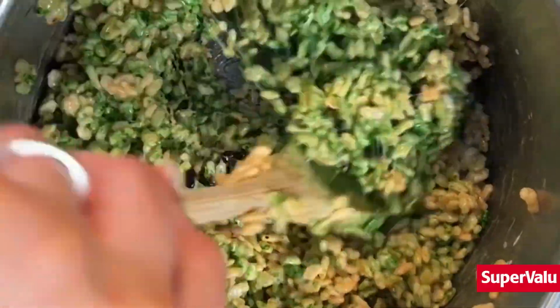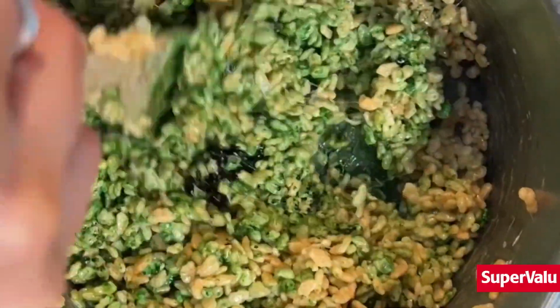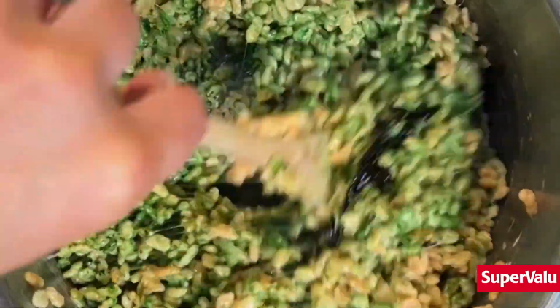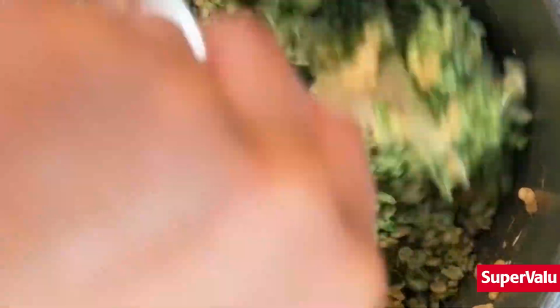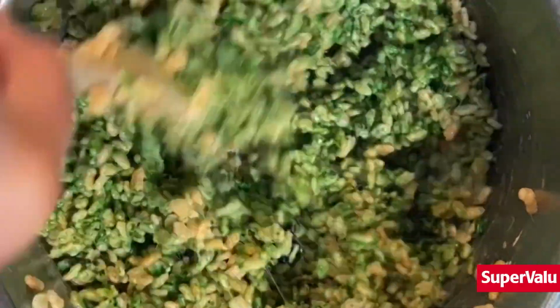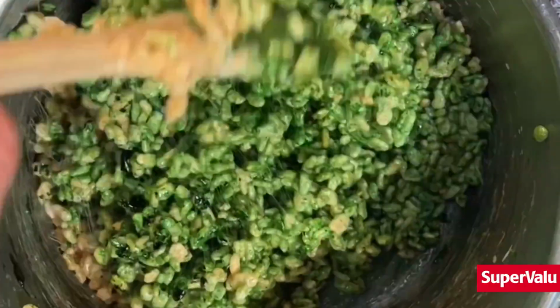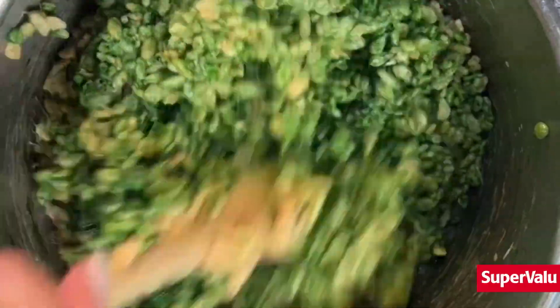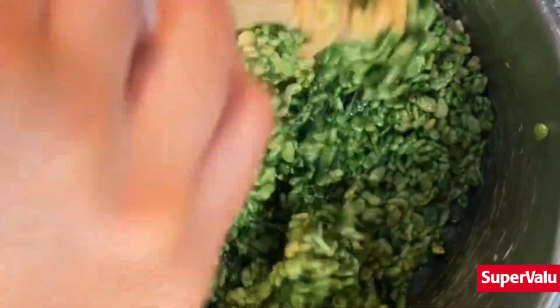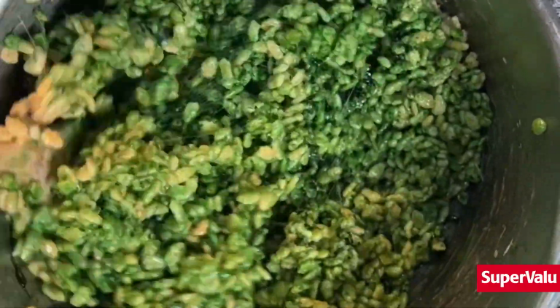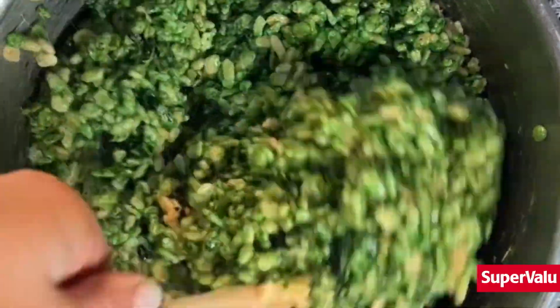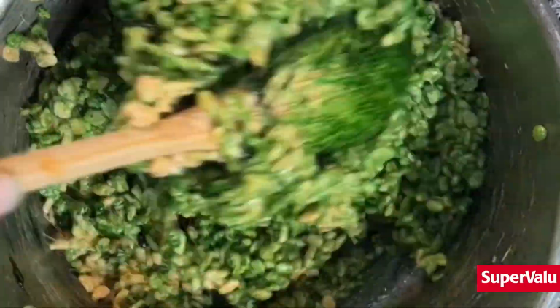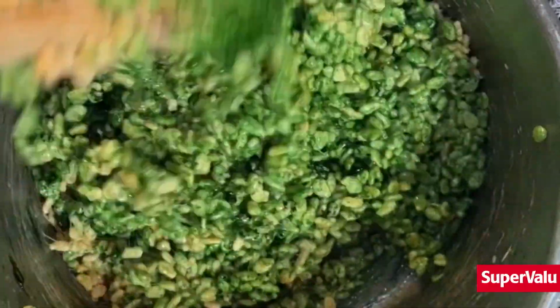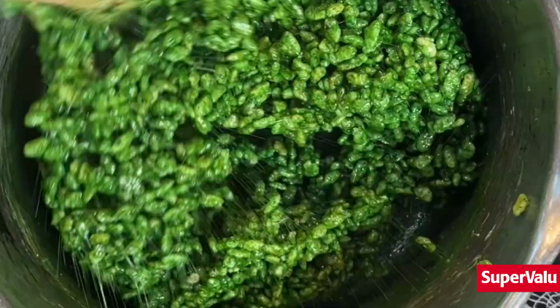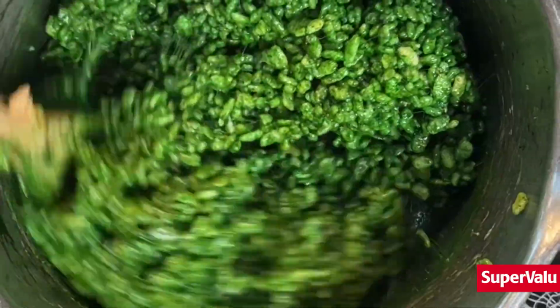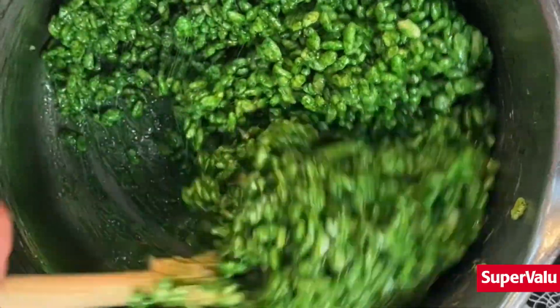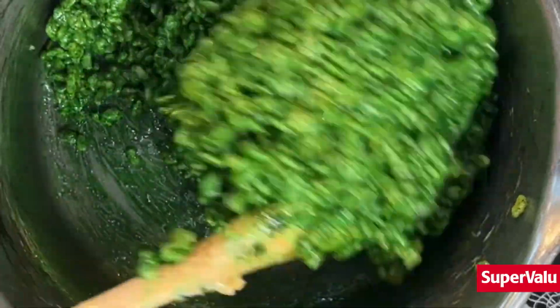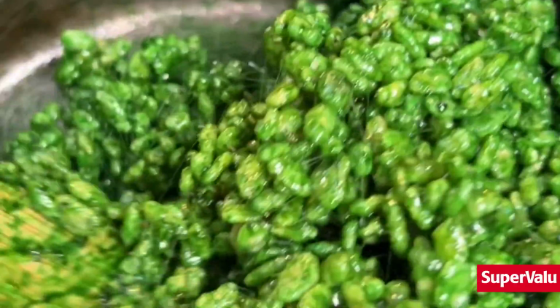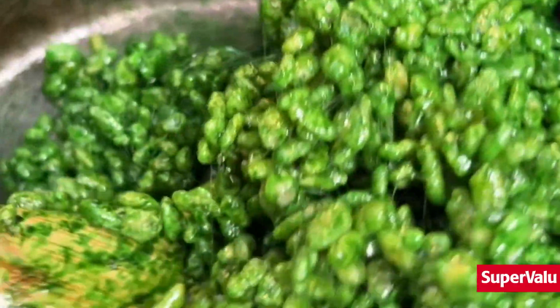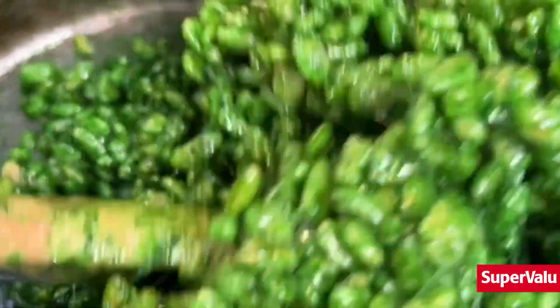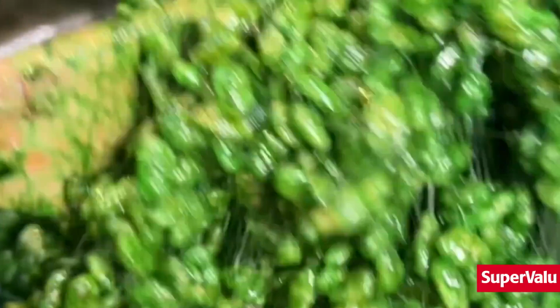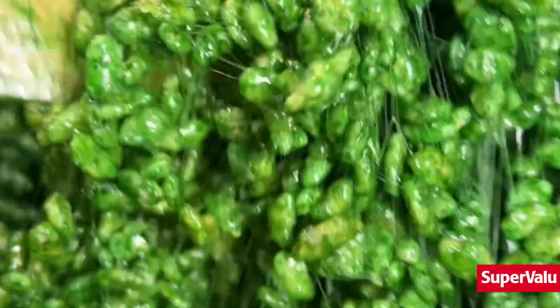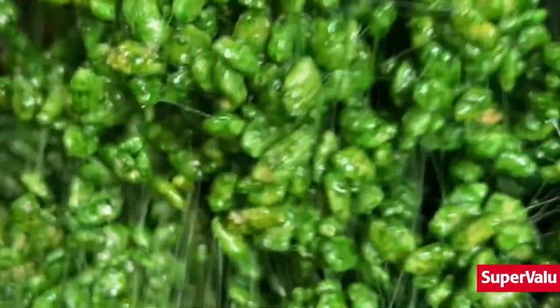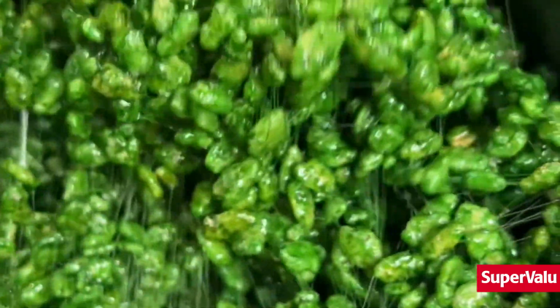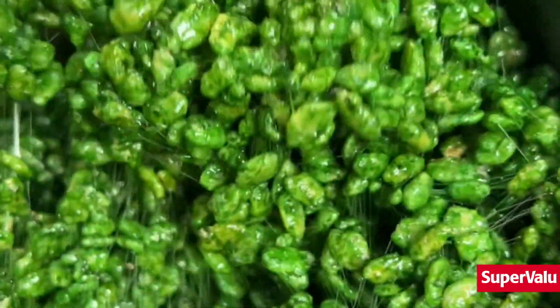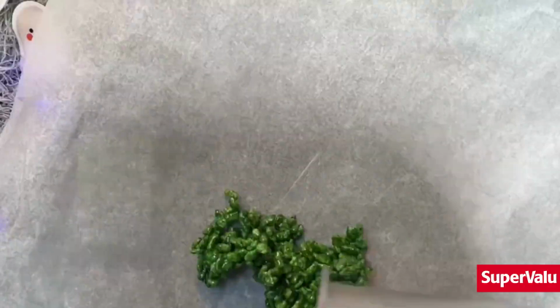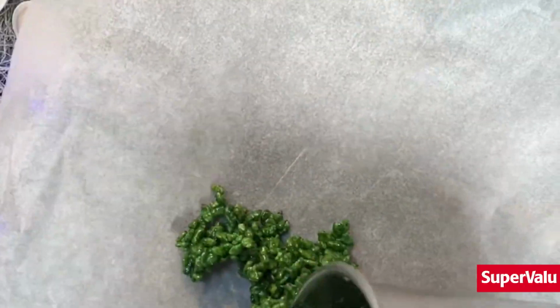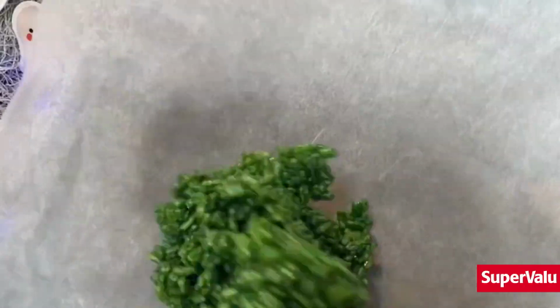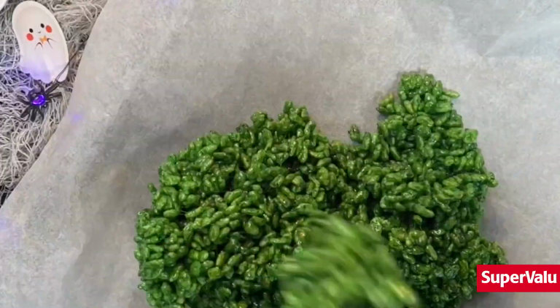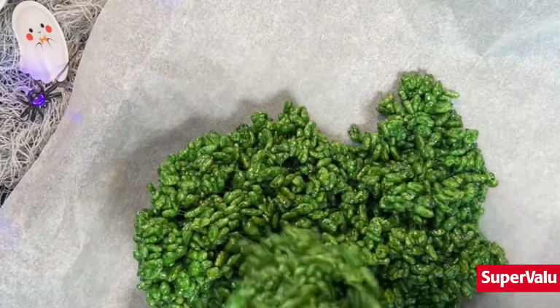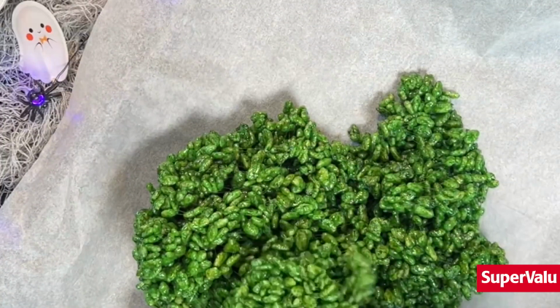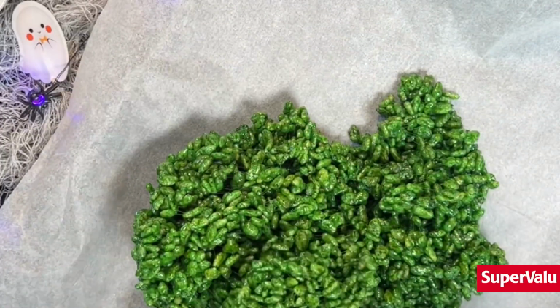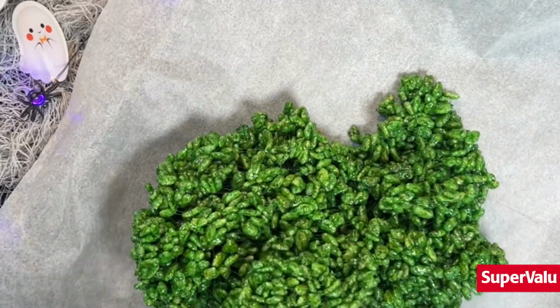Combine that well and then add in your food colouring until you get this gorgeous green, sticky, gooey mess that the kids will go crazy for.